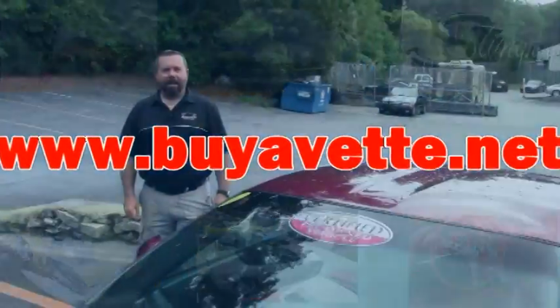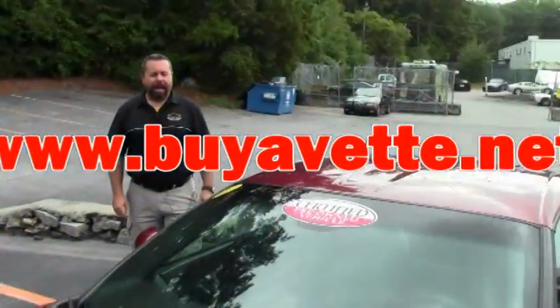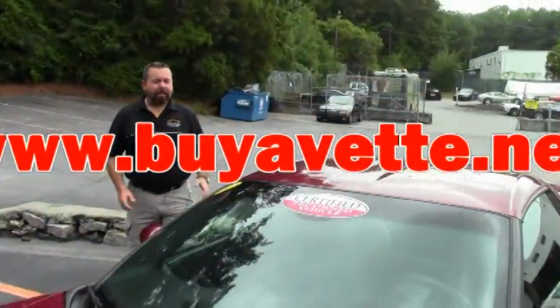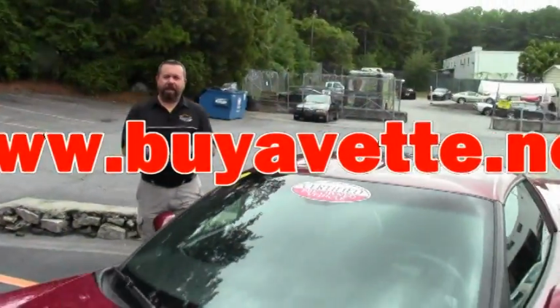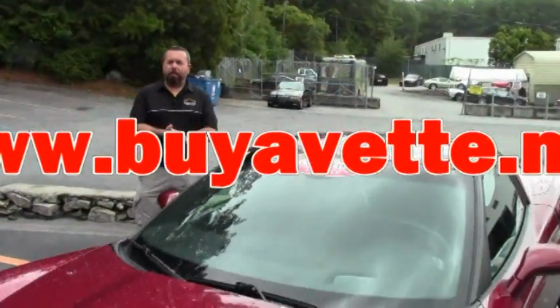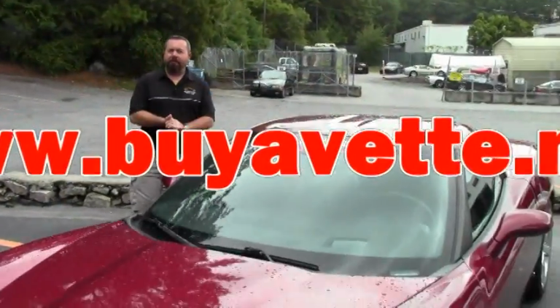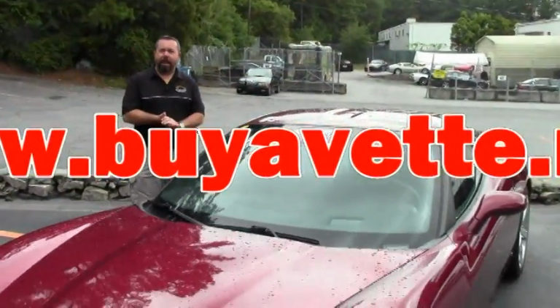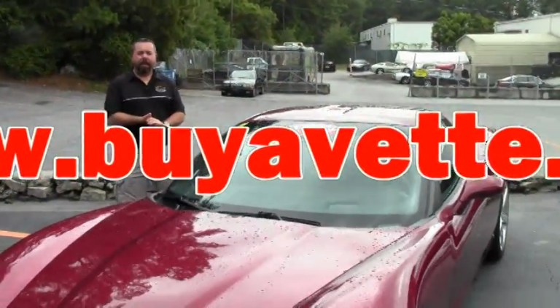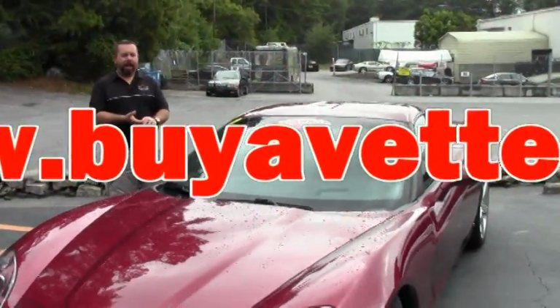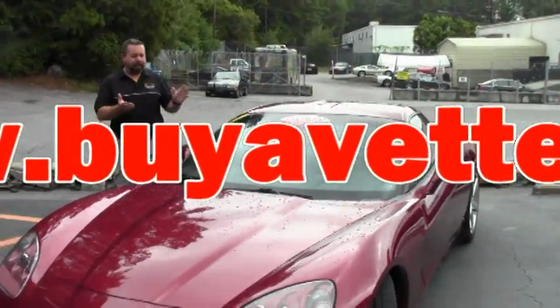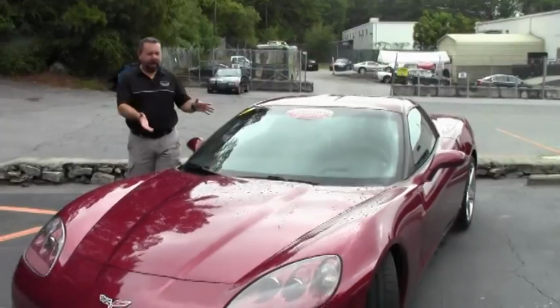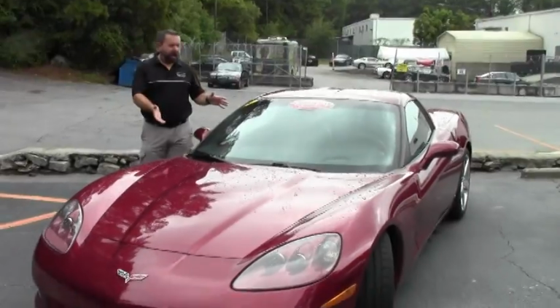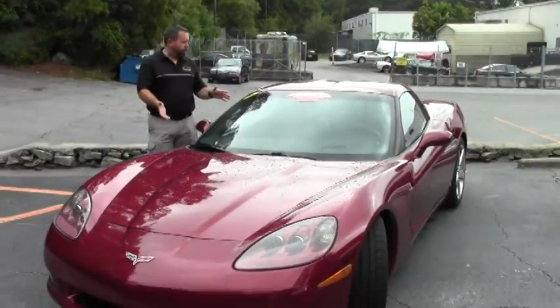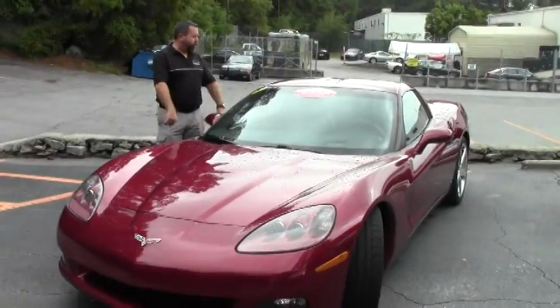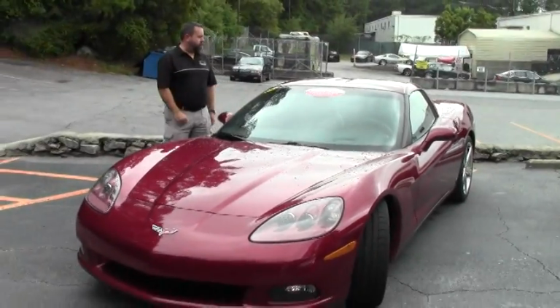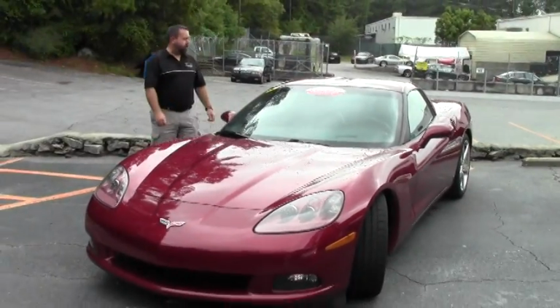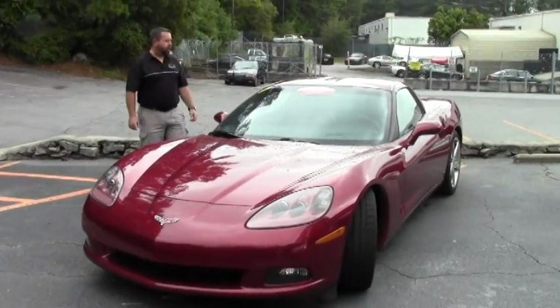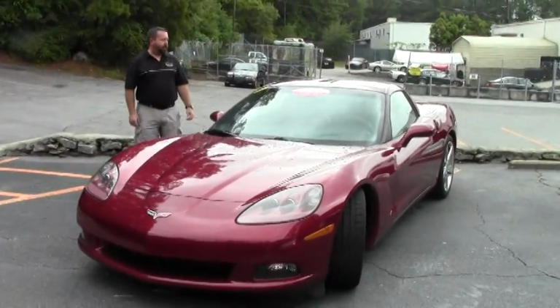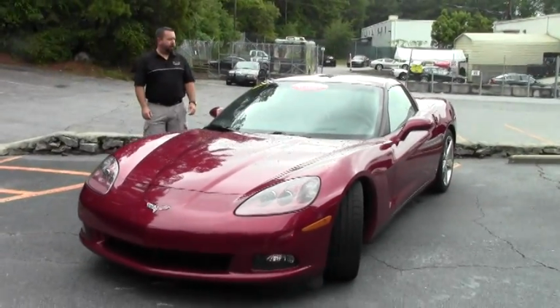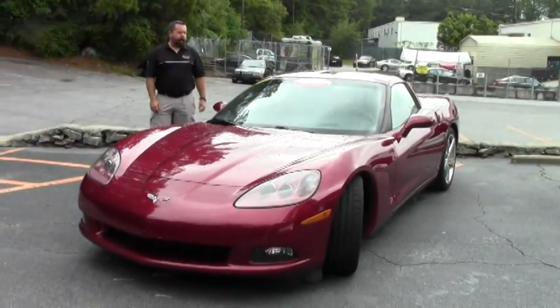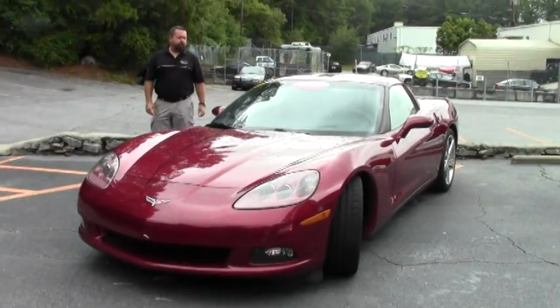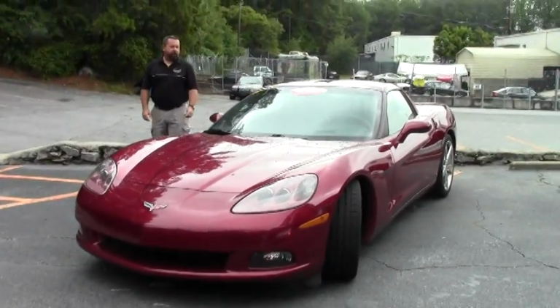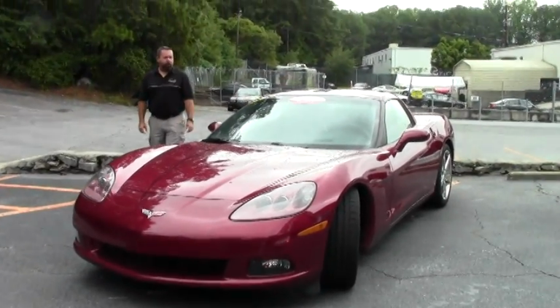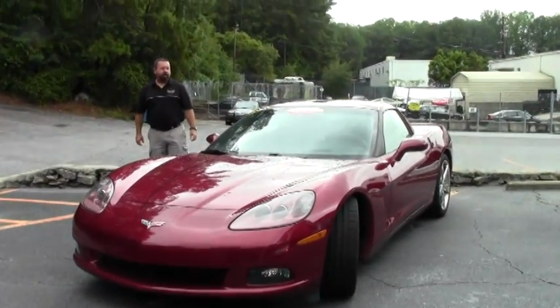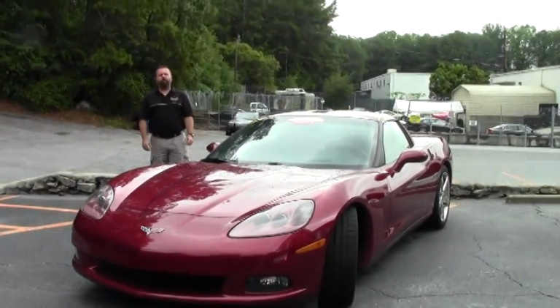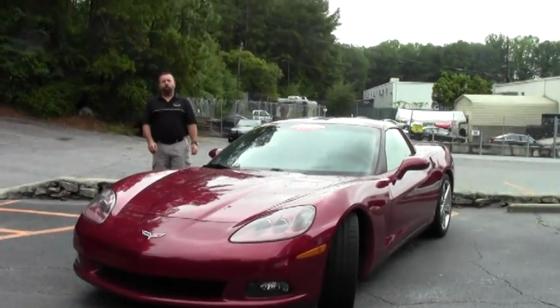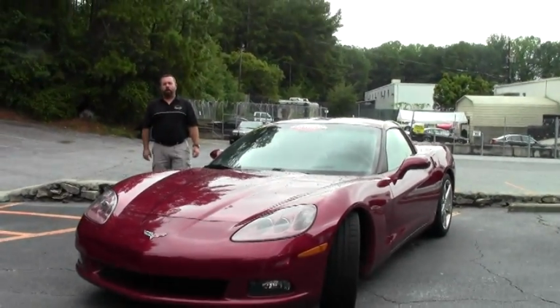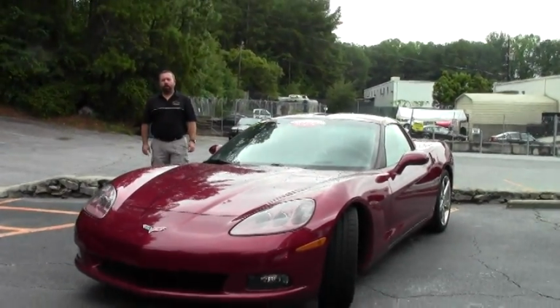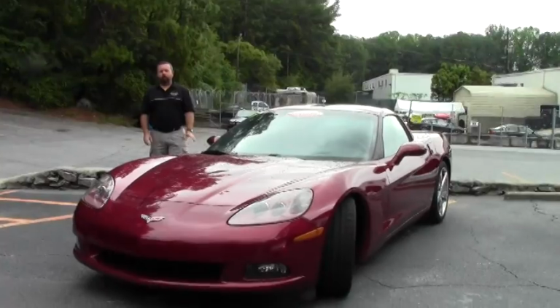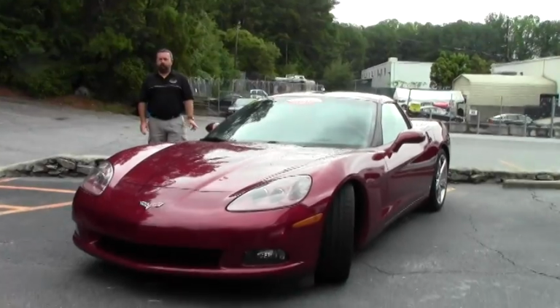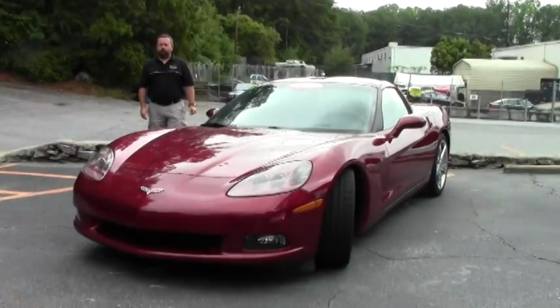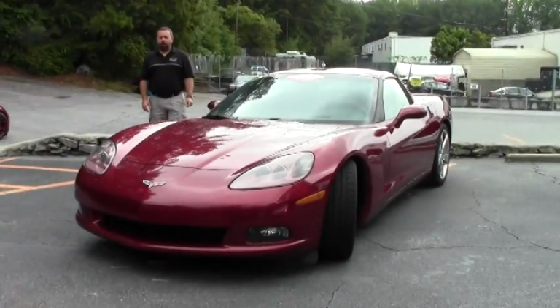Hi guys, this is Keith at Buy a Vet, and today I've got a beautiful 2007 Monterey Red Z51 3LT car.